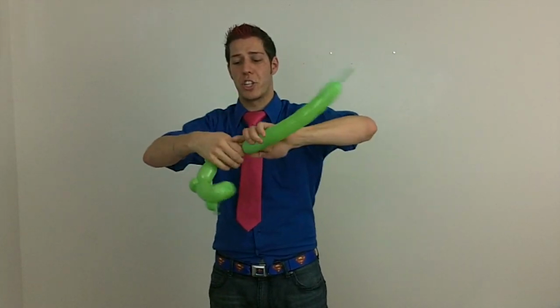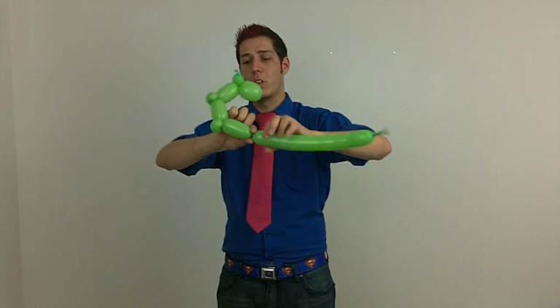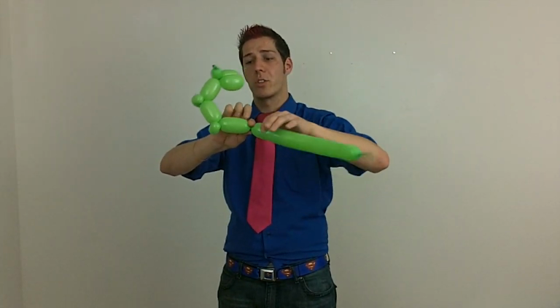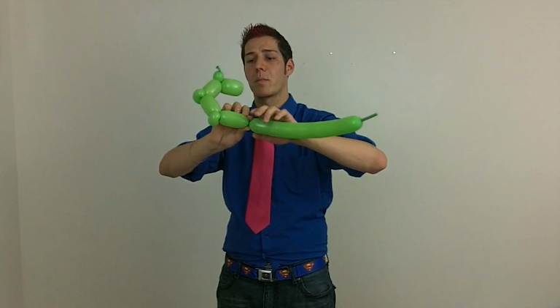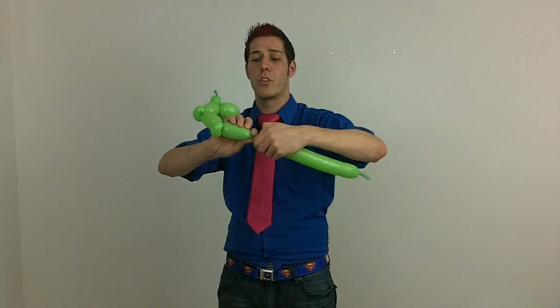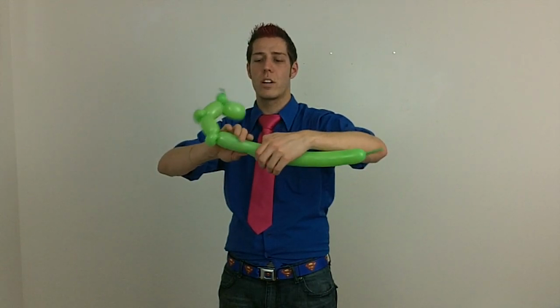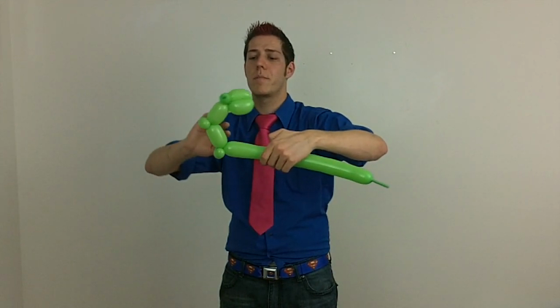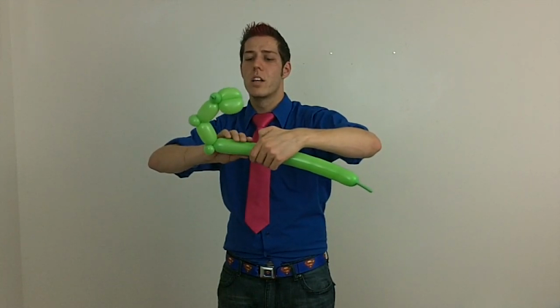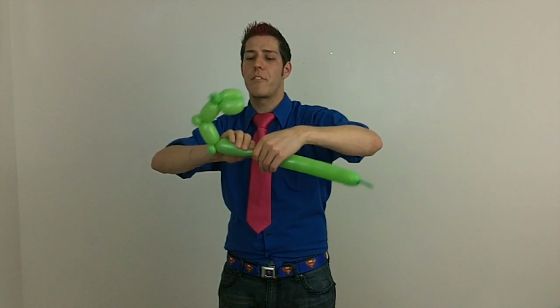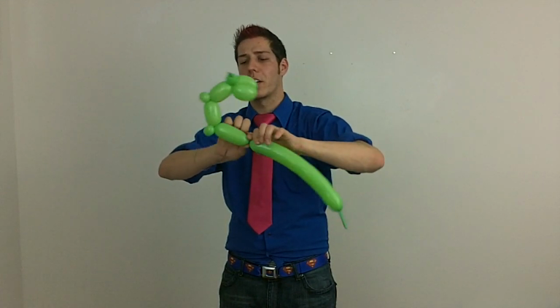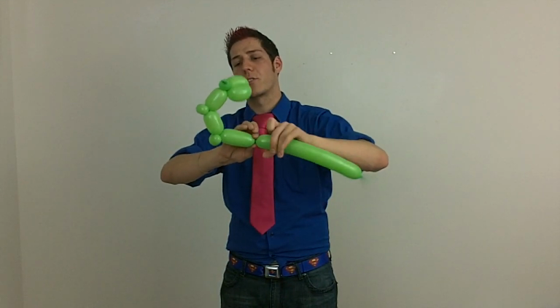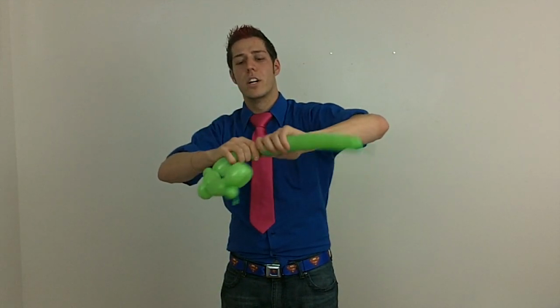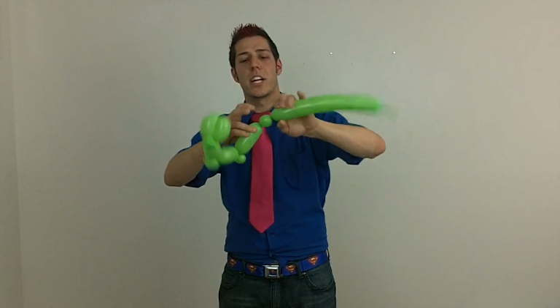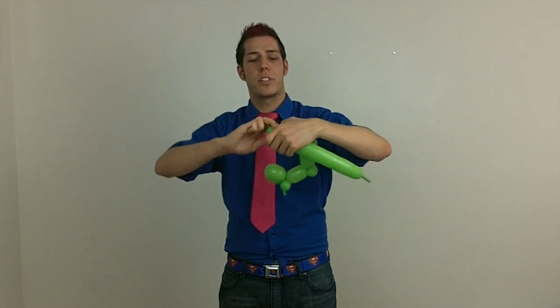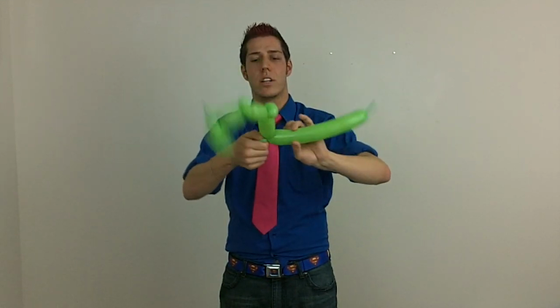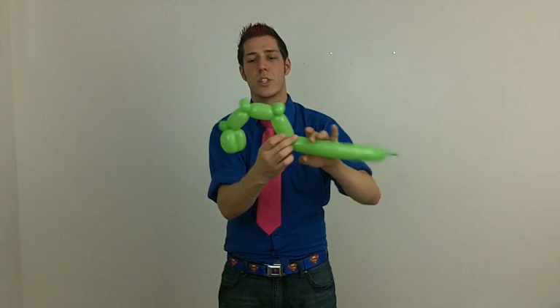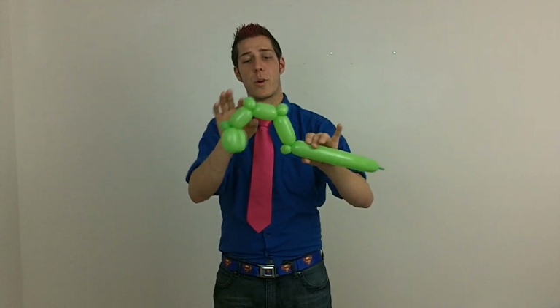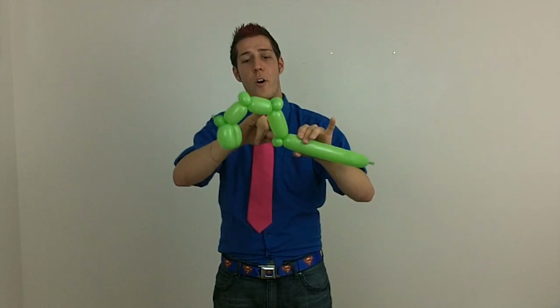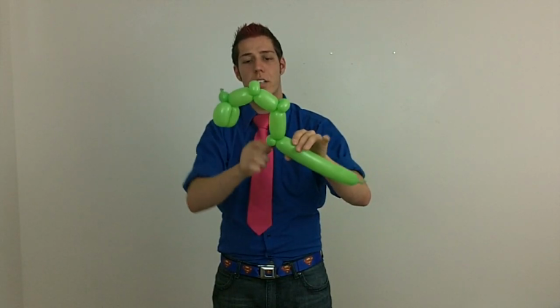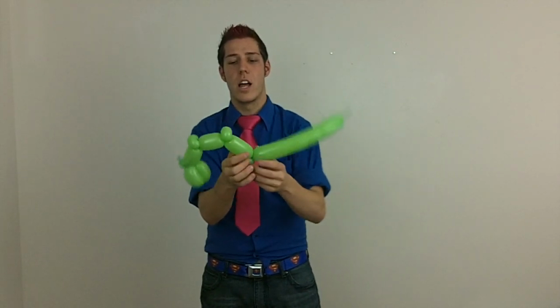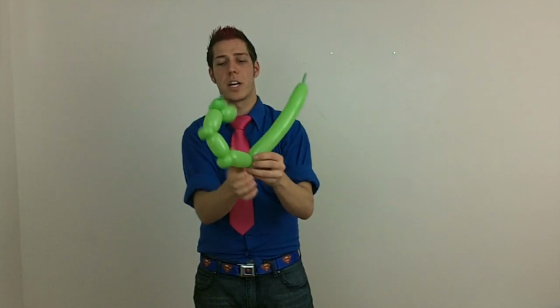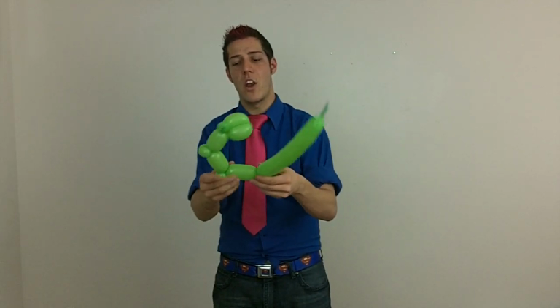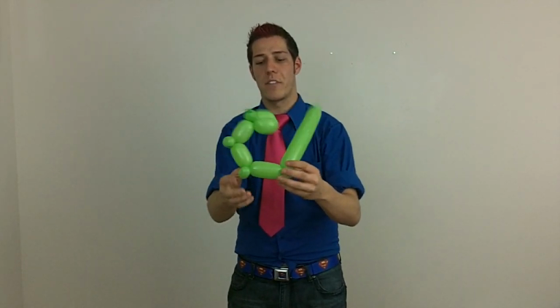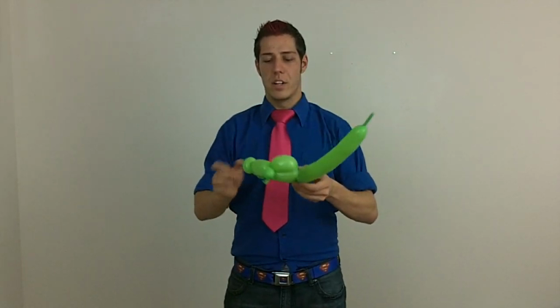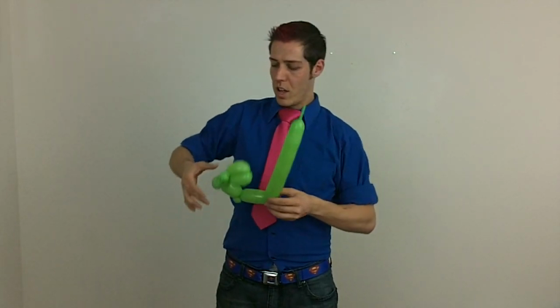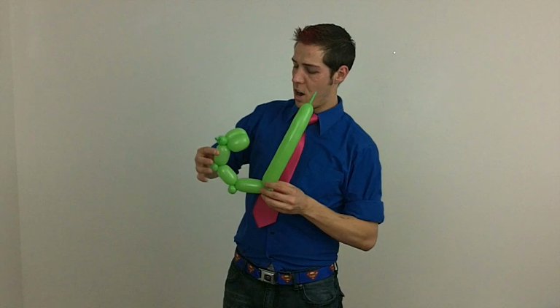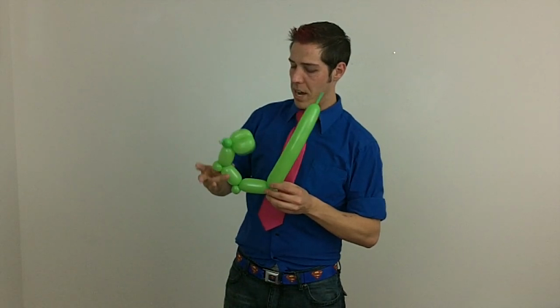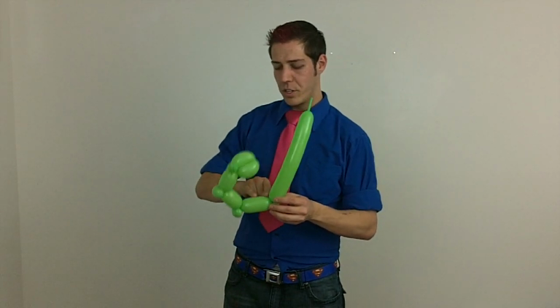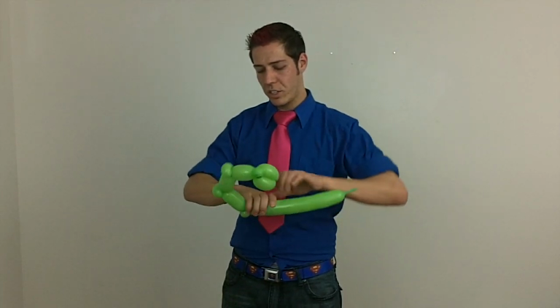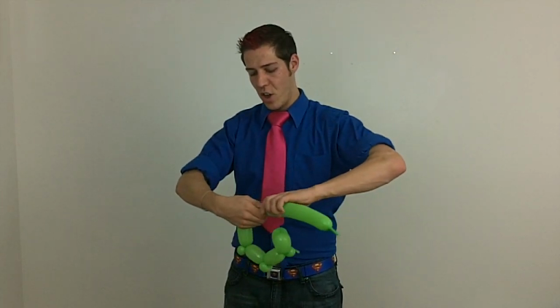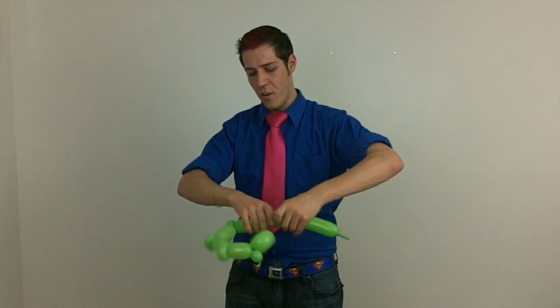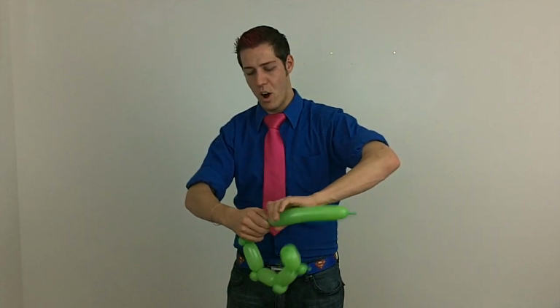Now his chest — we've got a three finger bubble. Actually, this is going to be four fingers. Another ear twist. So you have three, three, four. And now you're going to make another, so we have forearm, bicep, chest, another forearm.